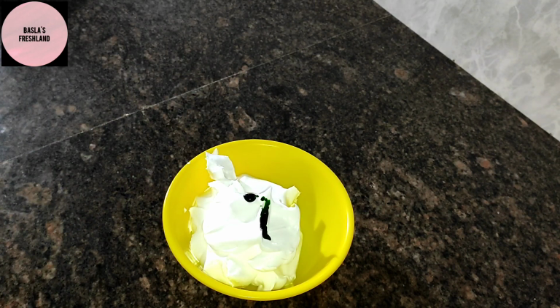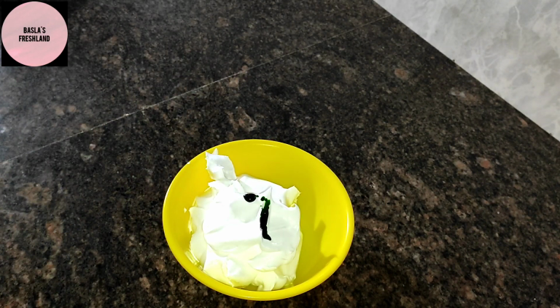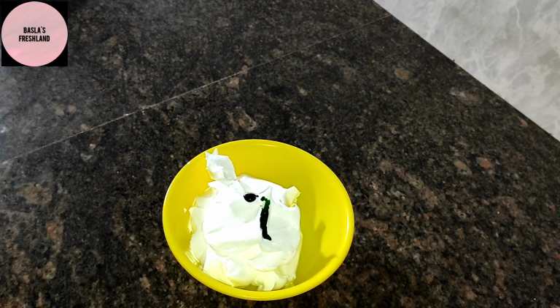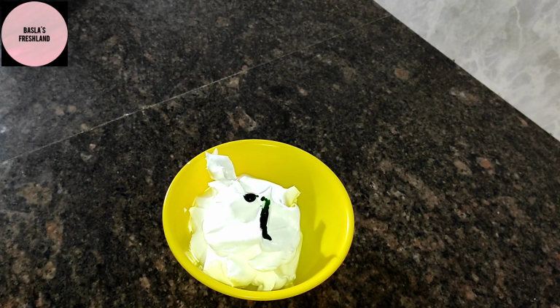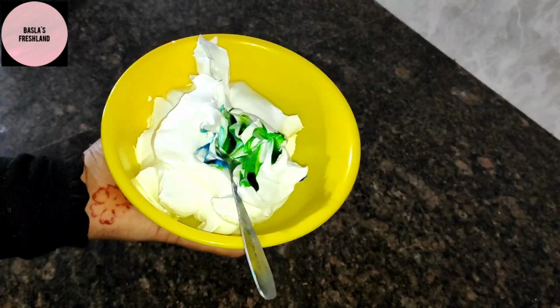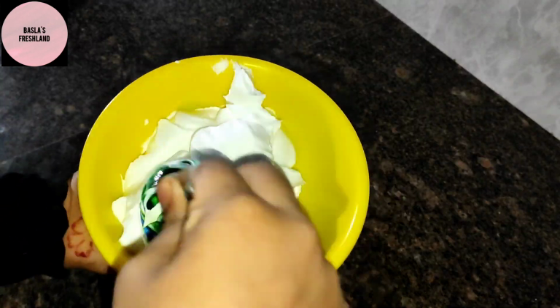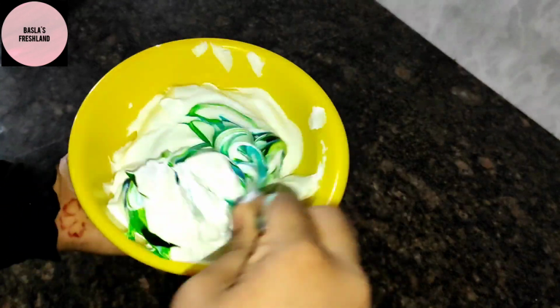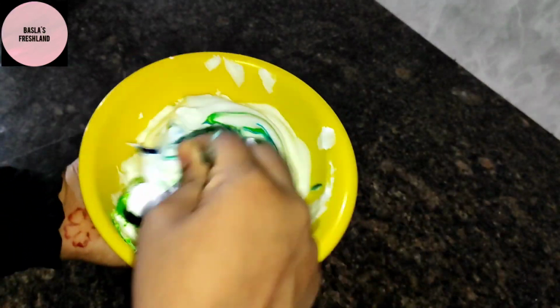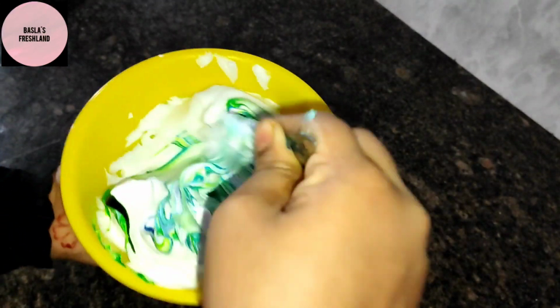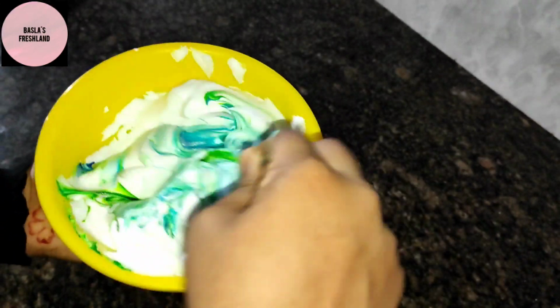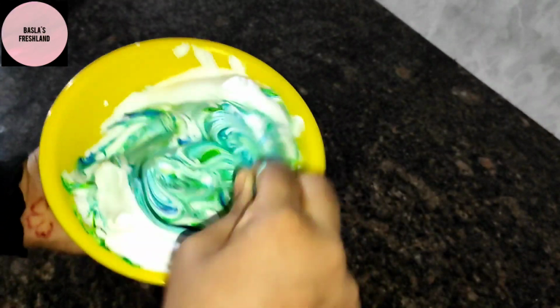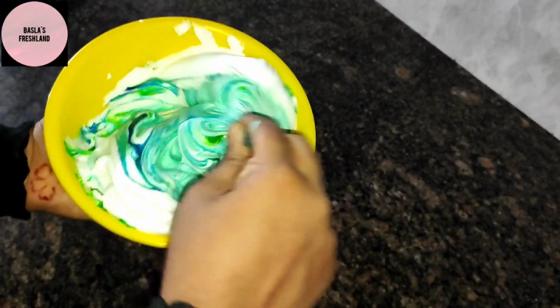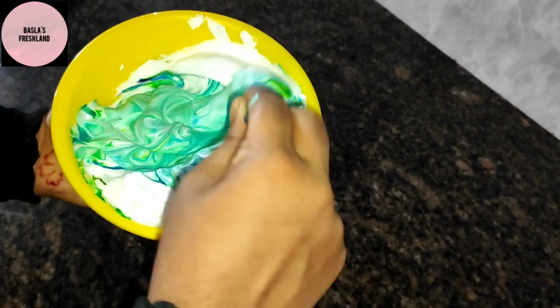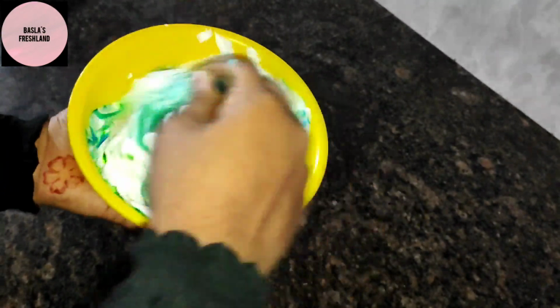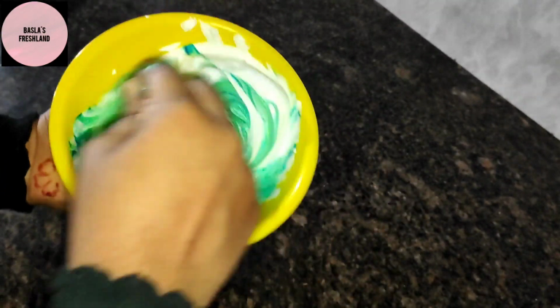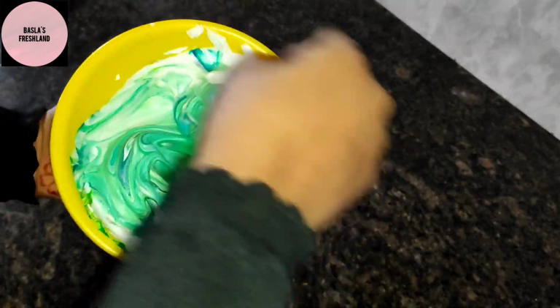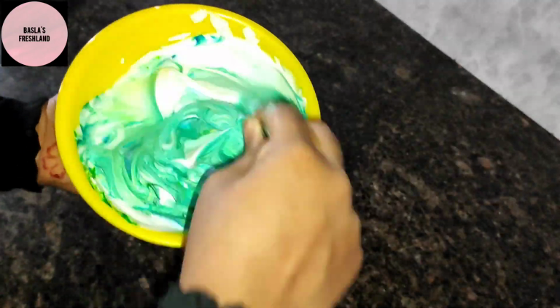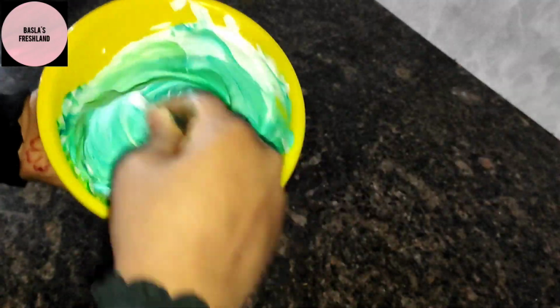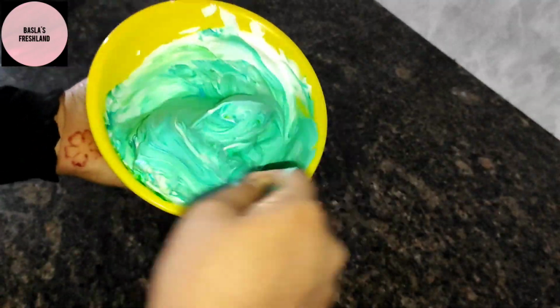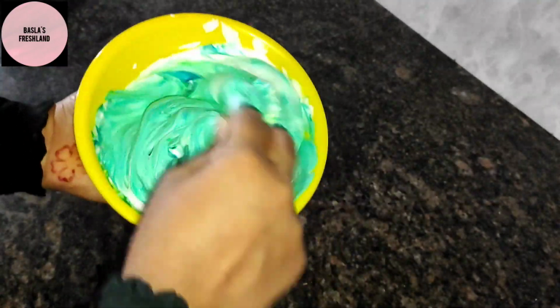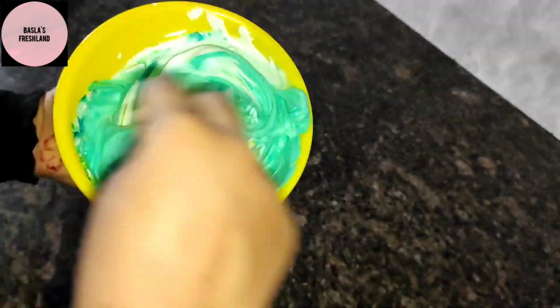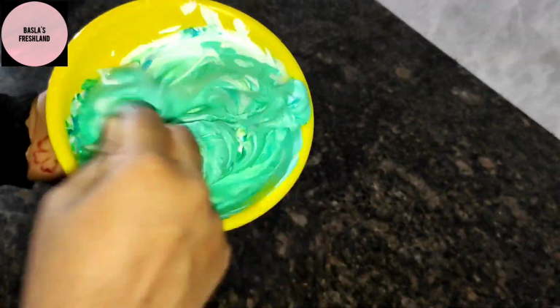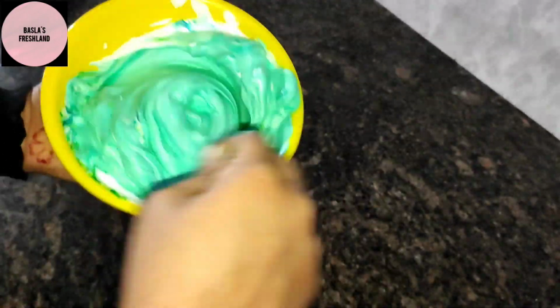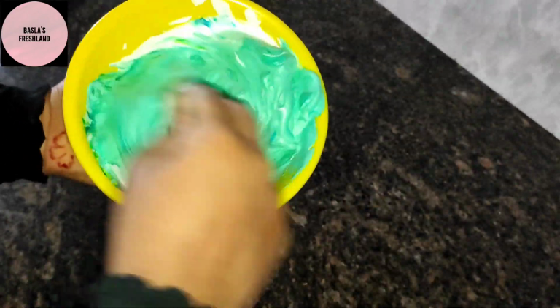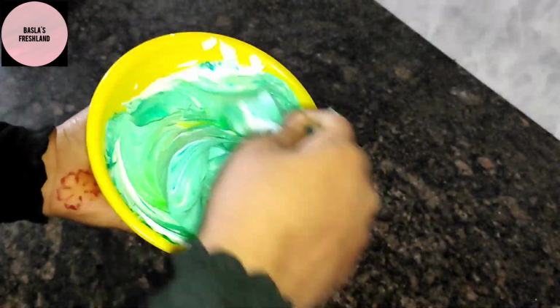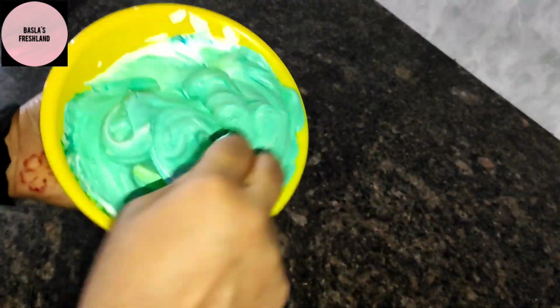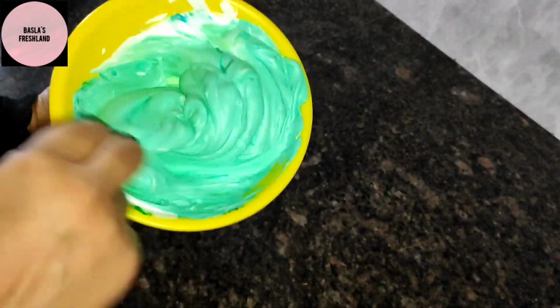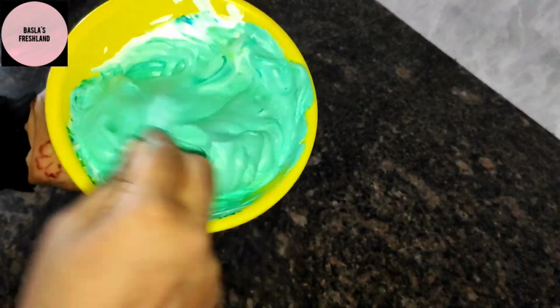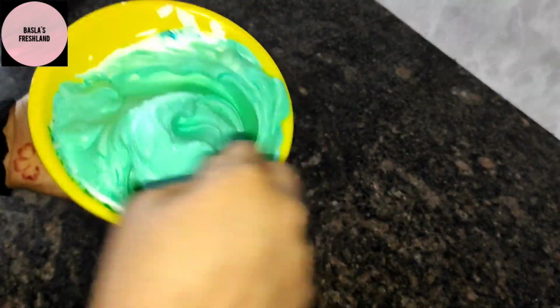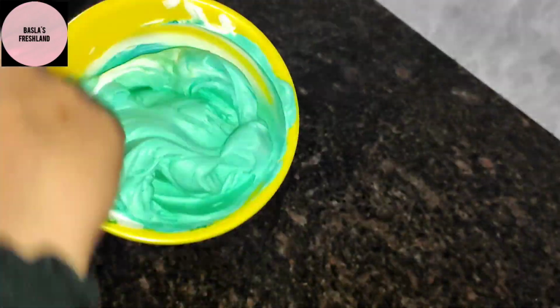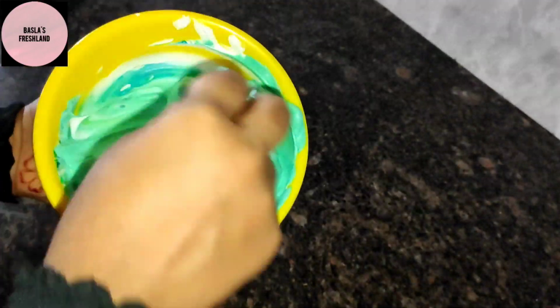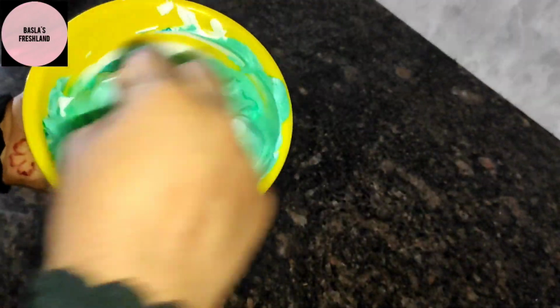I am going to mix it with neon bright green and sky blue. I am going to apply it with a petal nozzle.